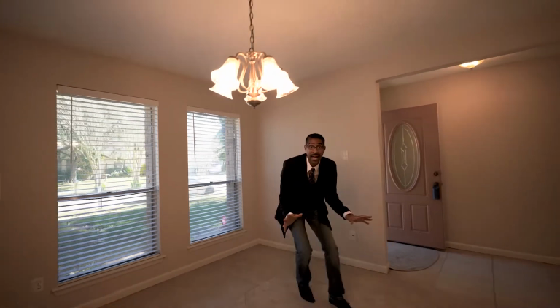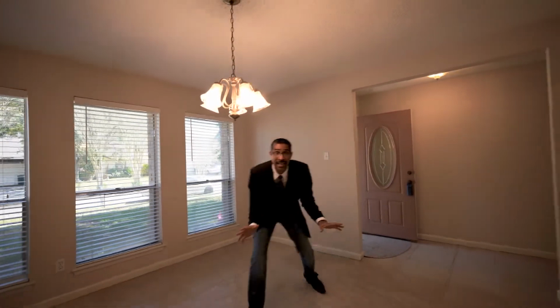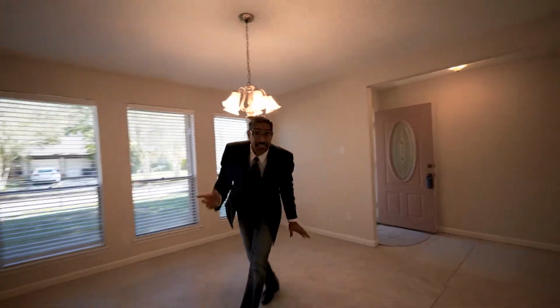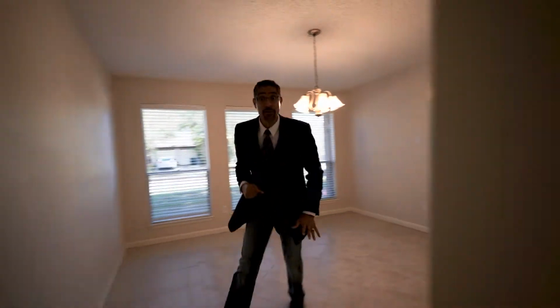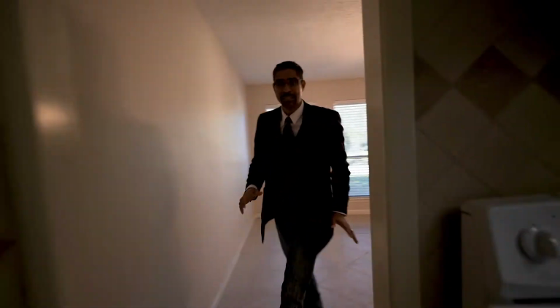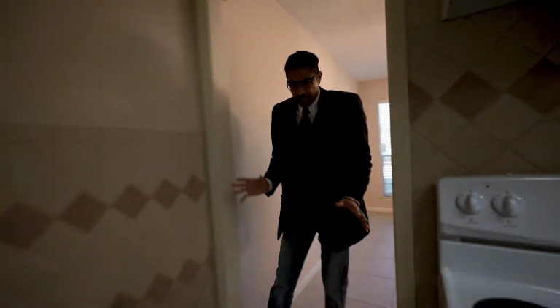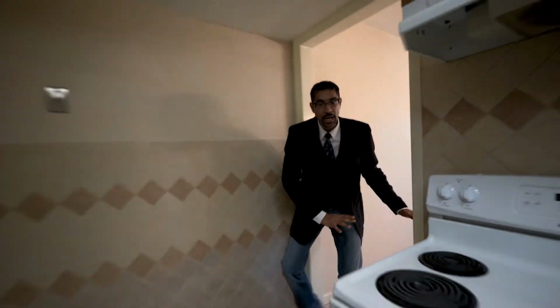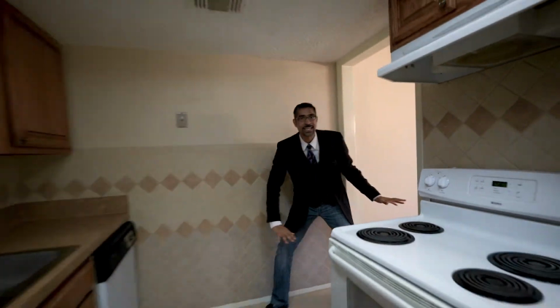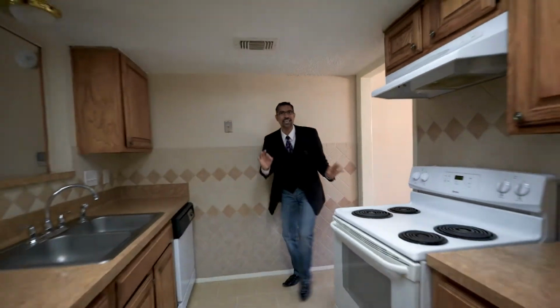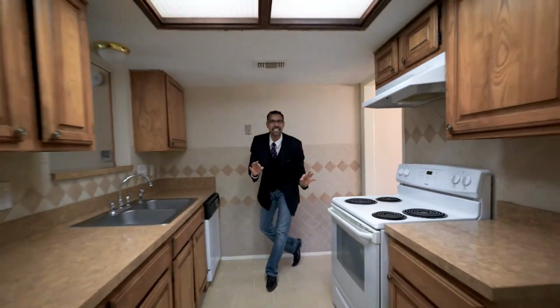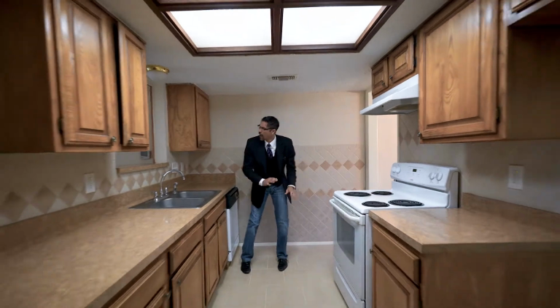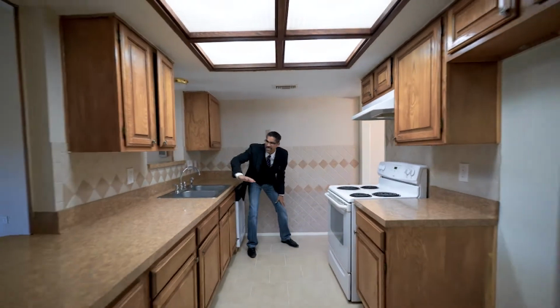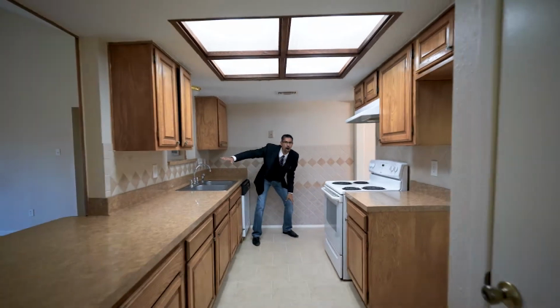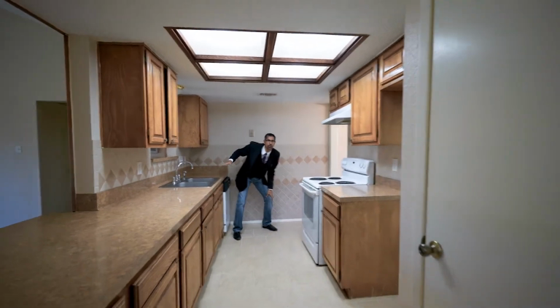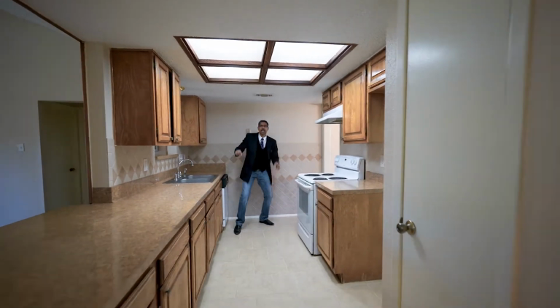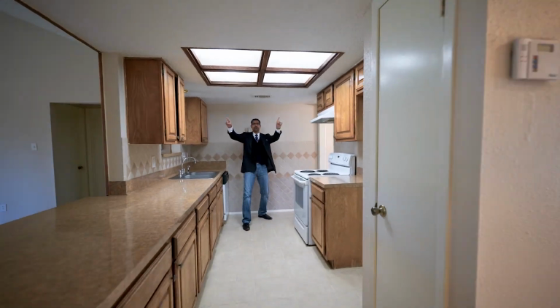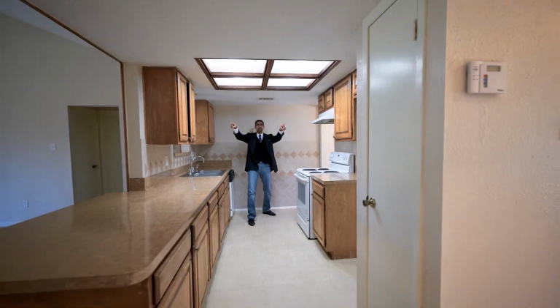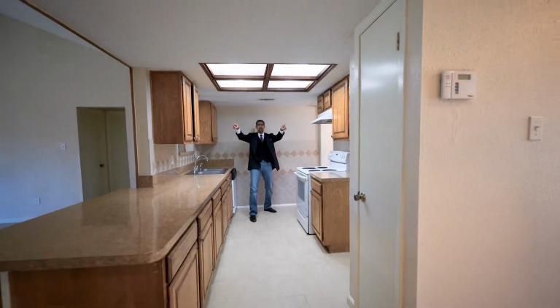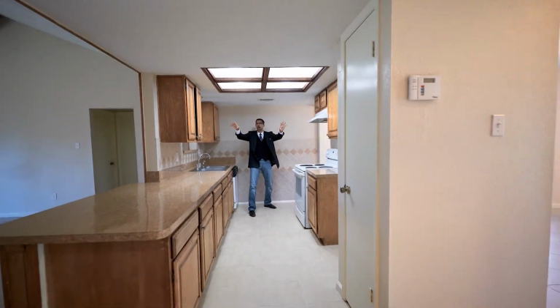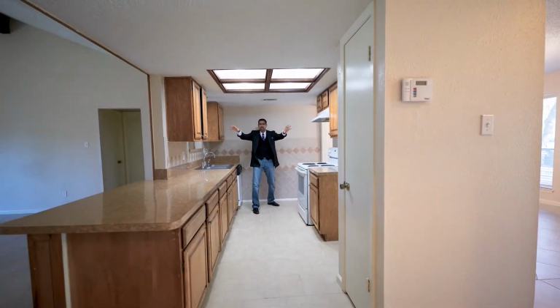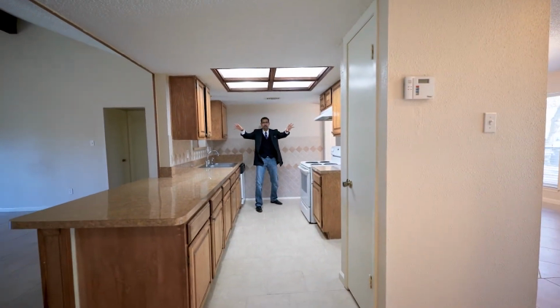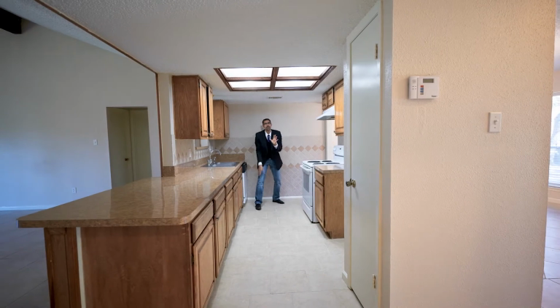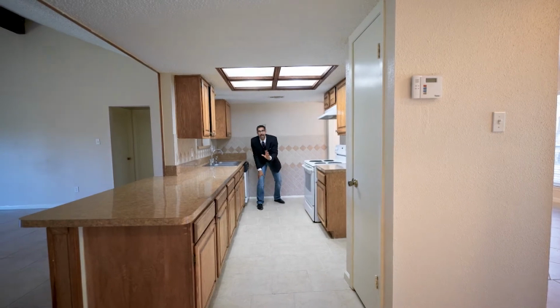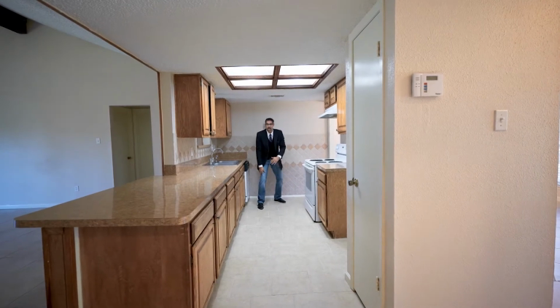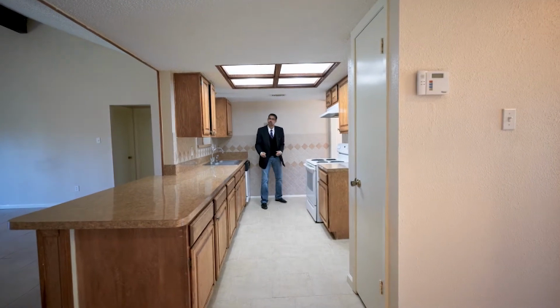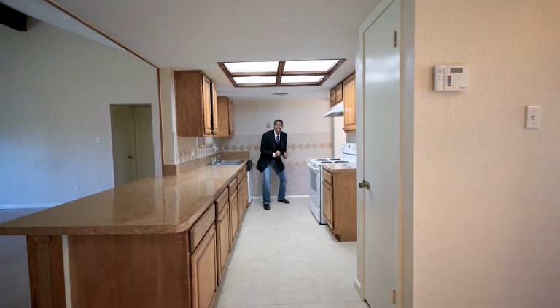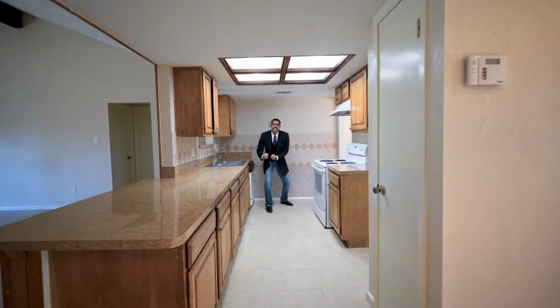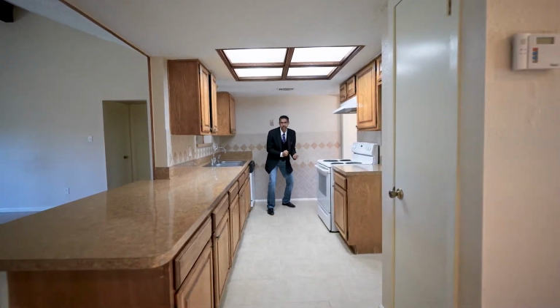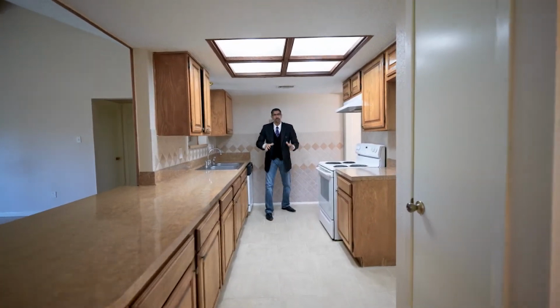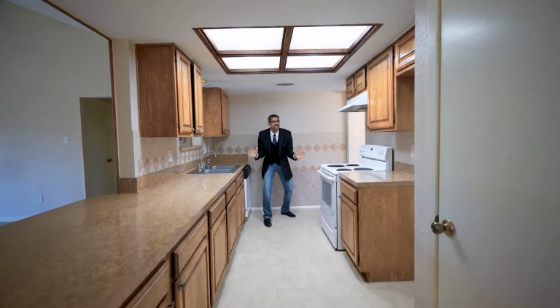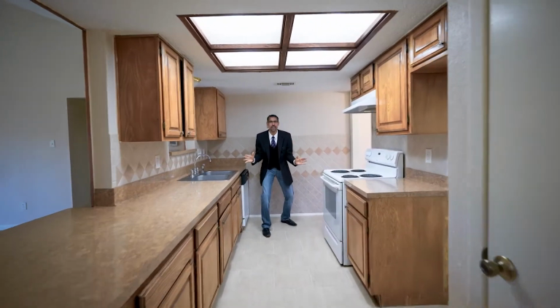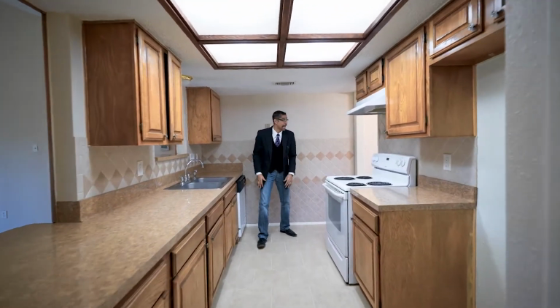Now guys, let's keep moving. I want you to see — look and notice how we've got tile for easy clean. Tile all throughout, except for your two secondary bedrooms. It's the only place you're going to find carpet. So if you have pets or you just want easy clean, this is where you can make it happen.